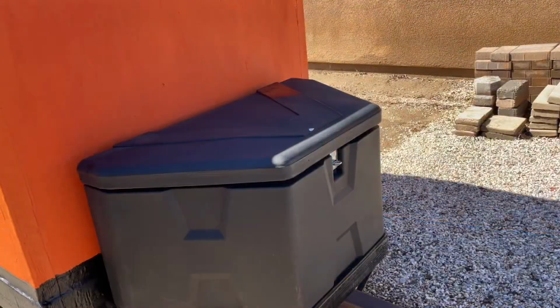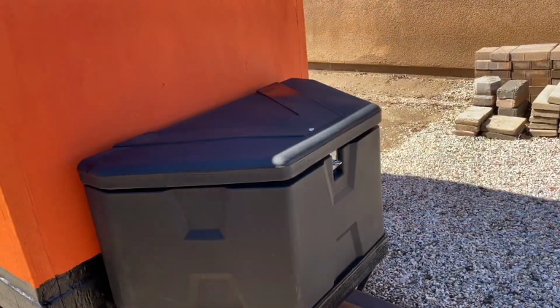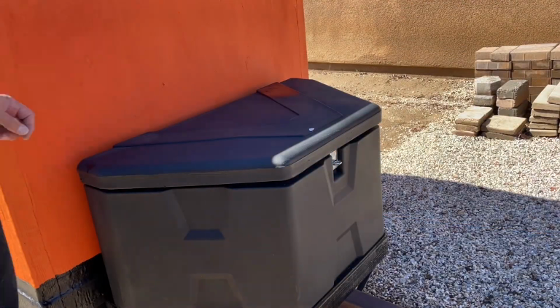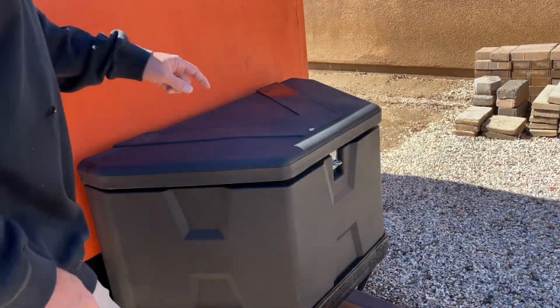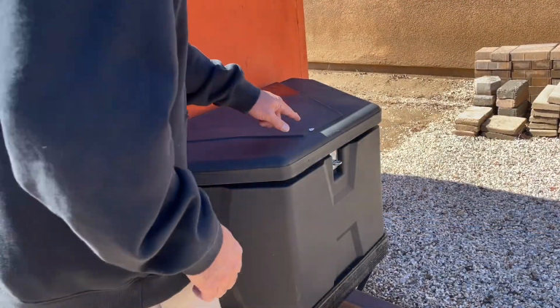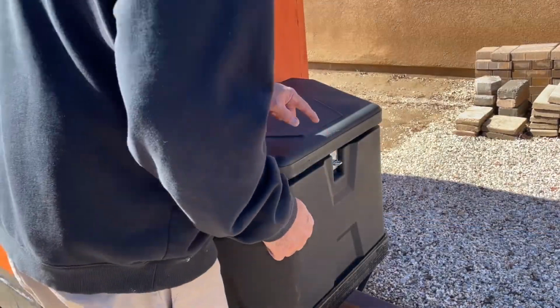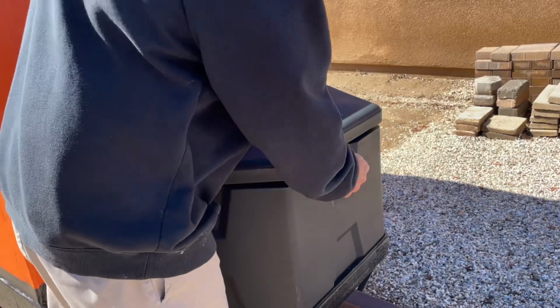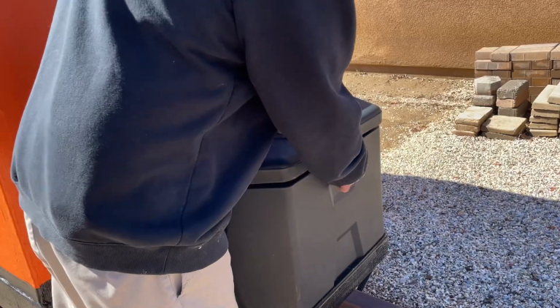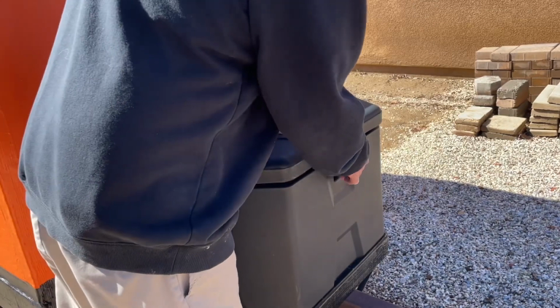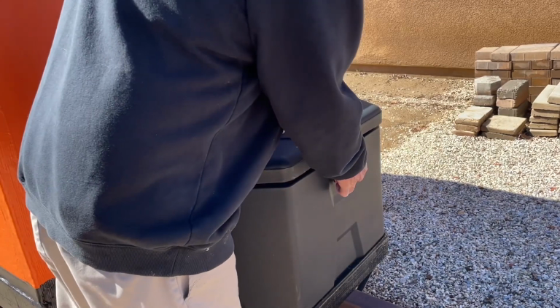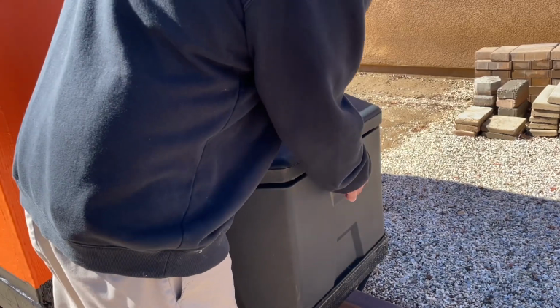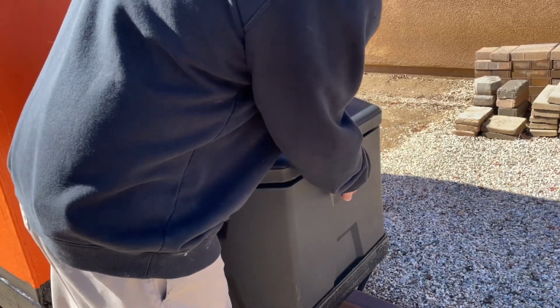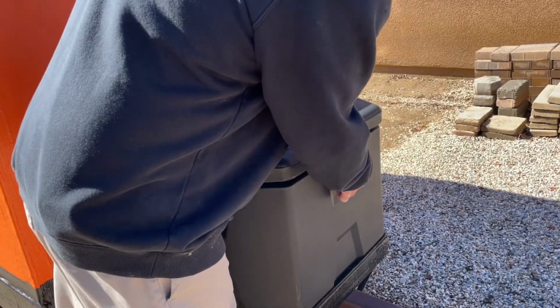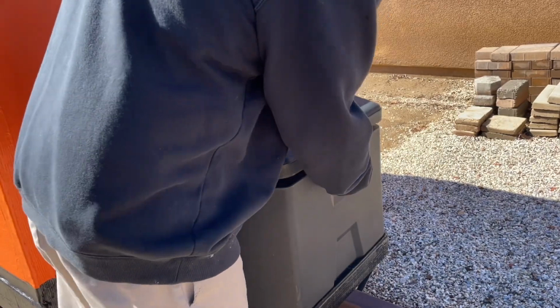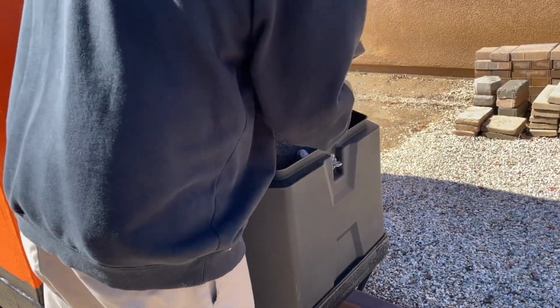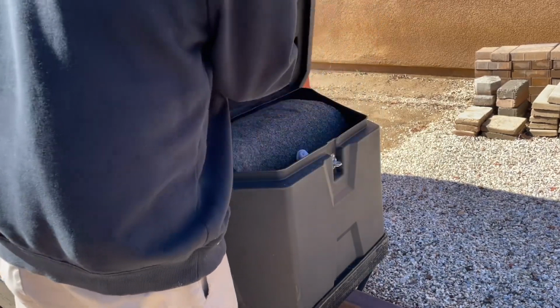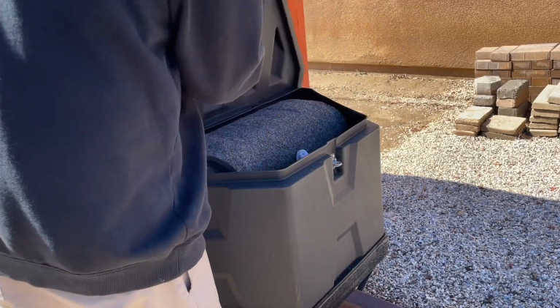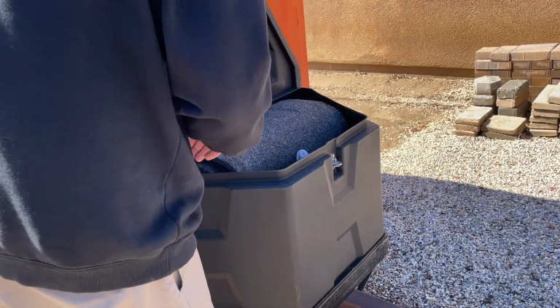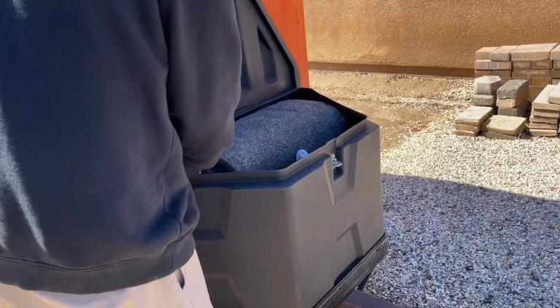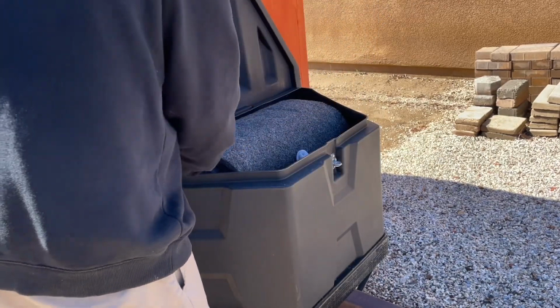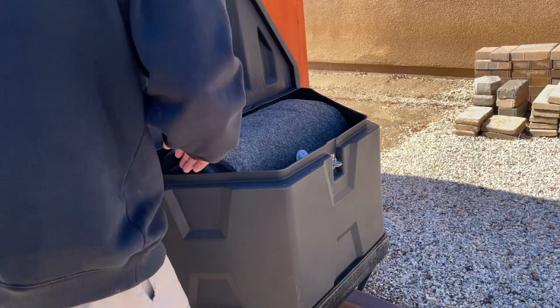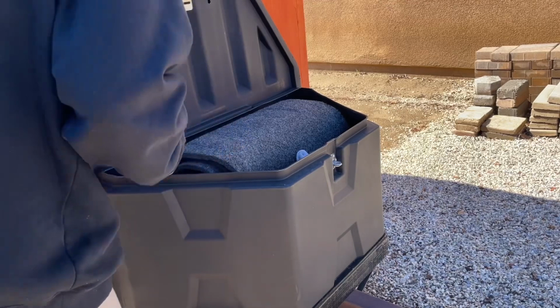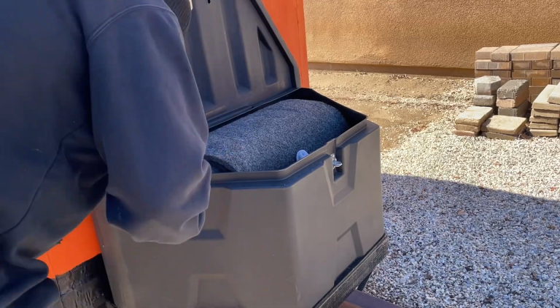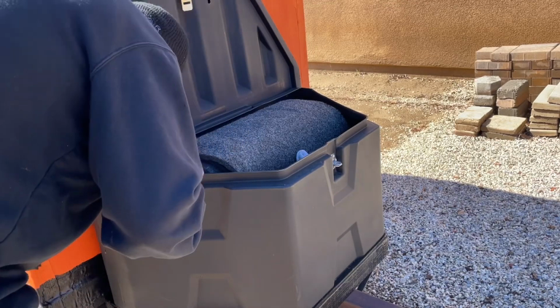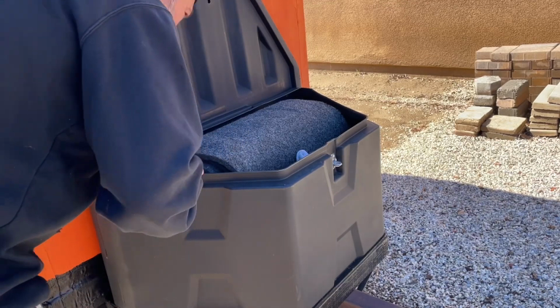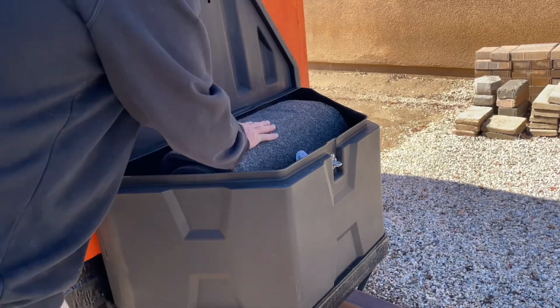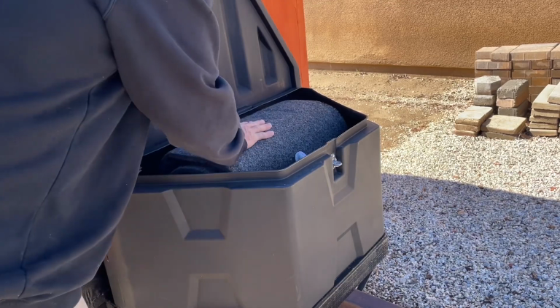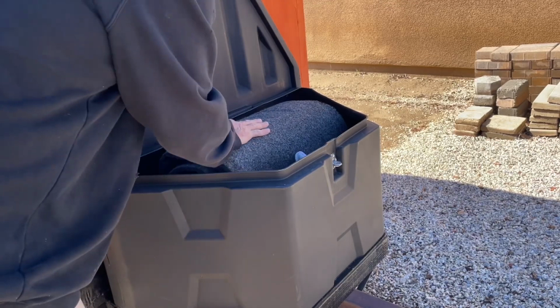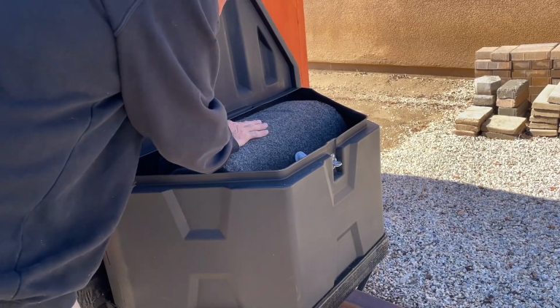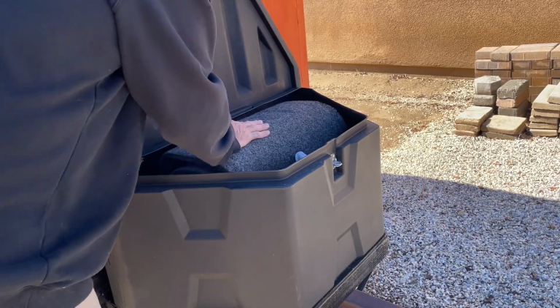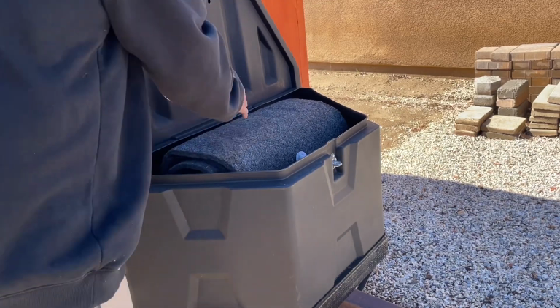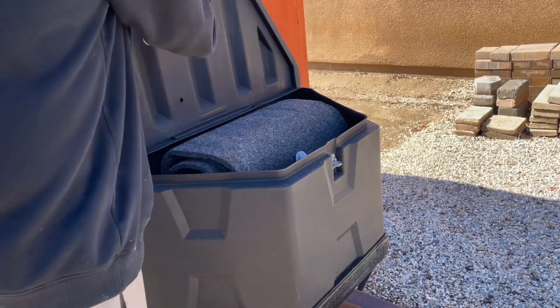Let's check the box where I can store a jack and stuff like that. Oh yeah, that's bone dry — there's nothing in there.